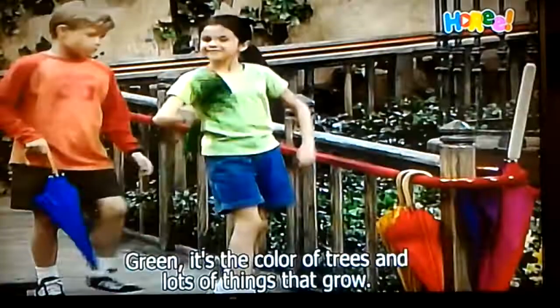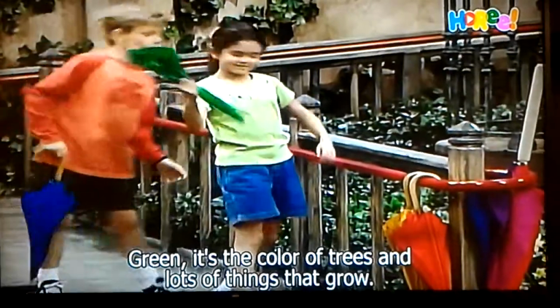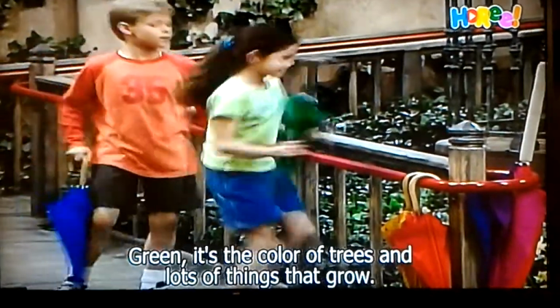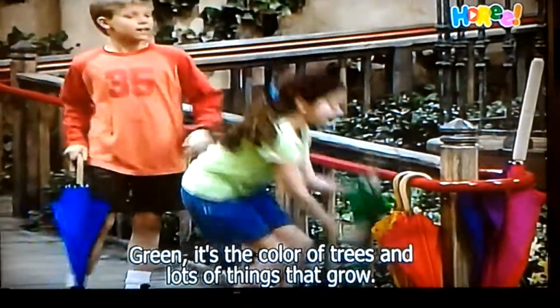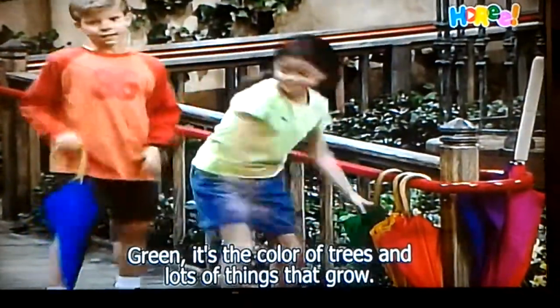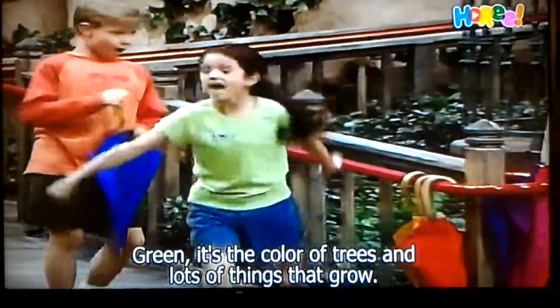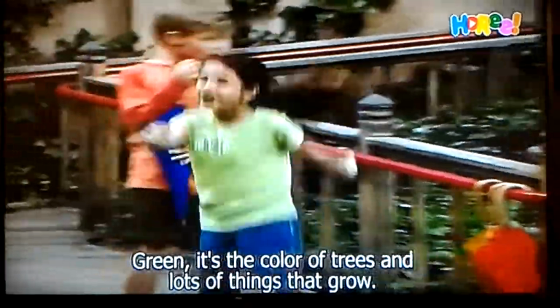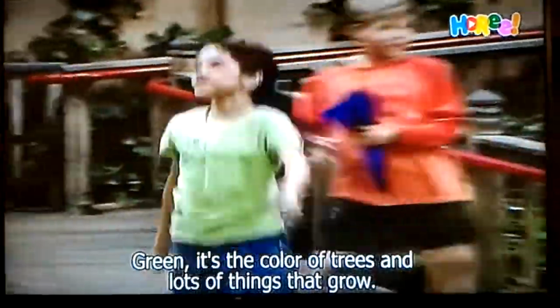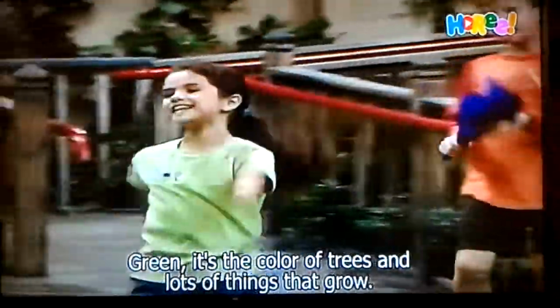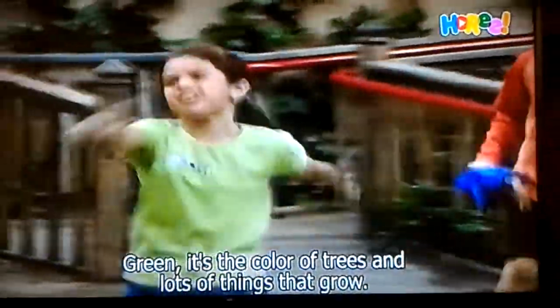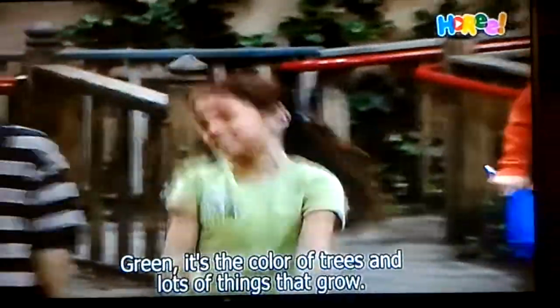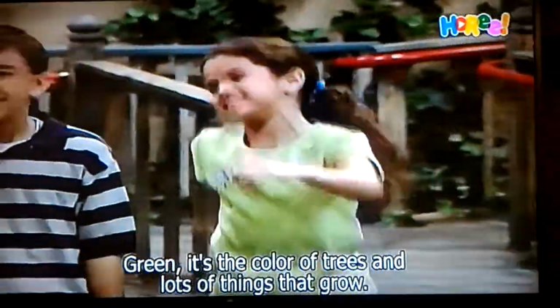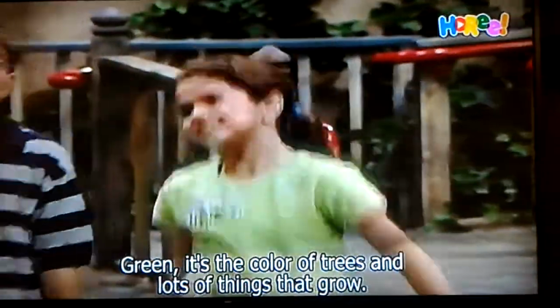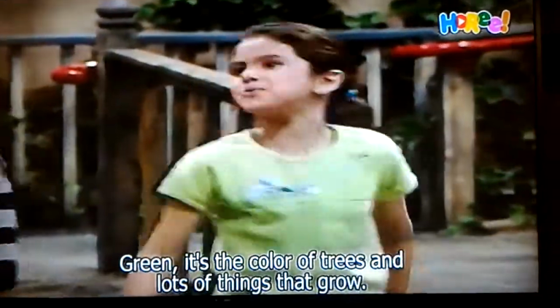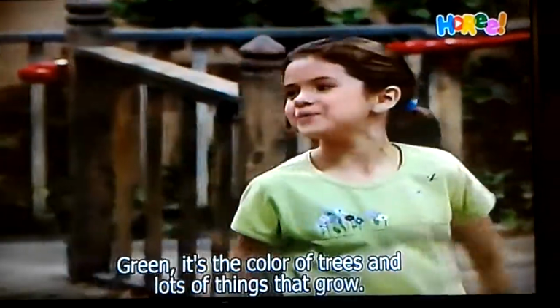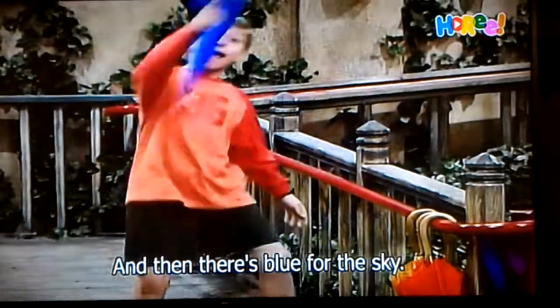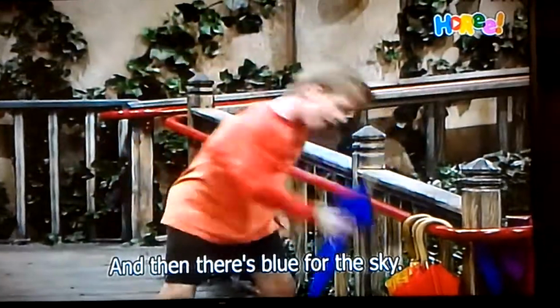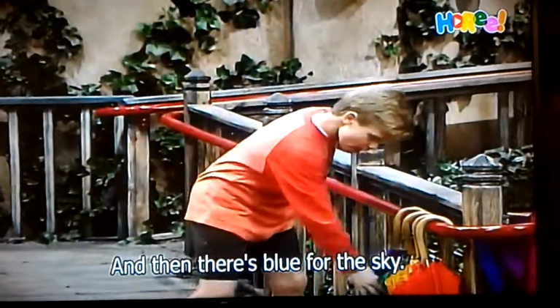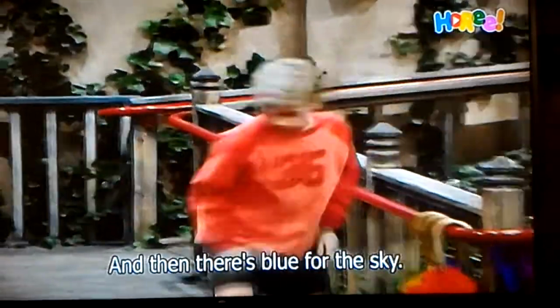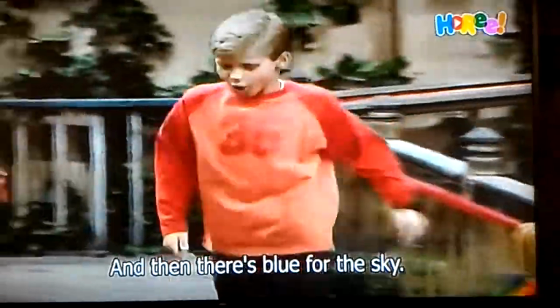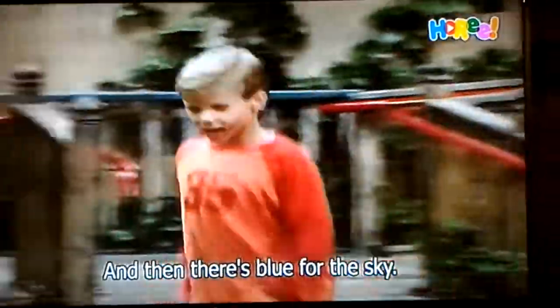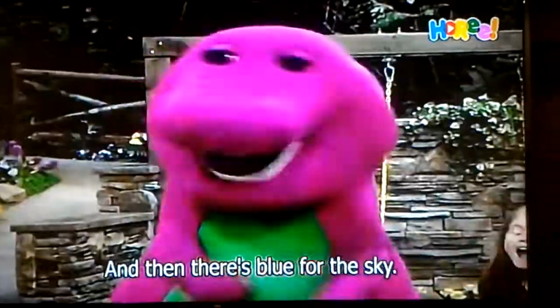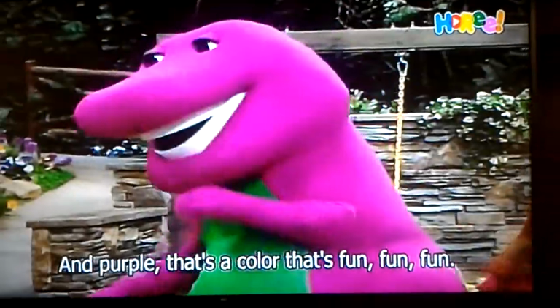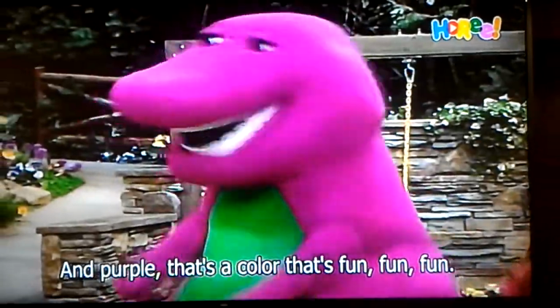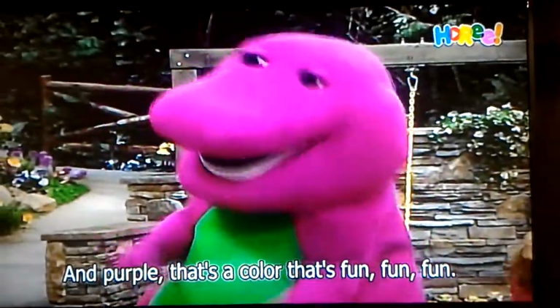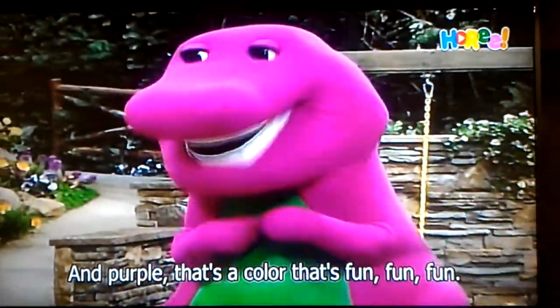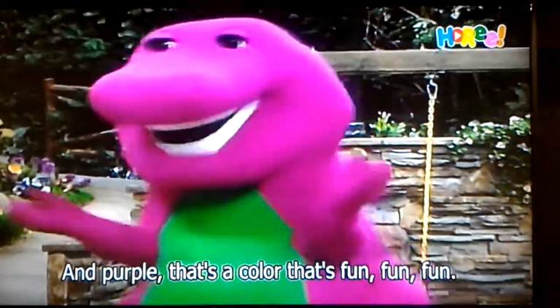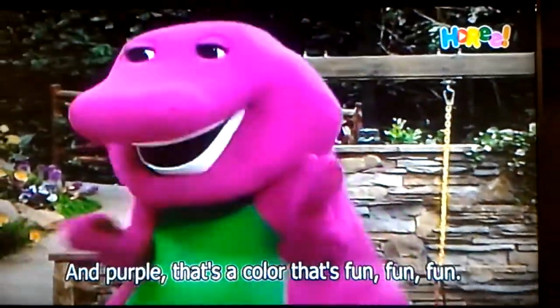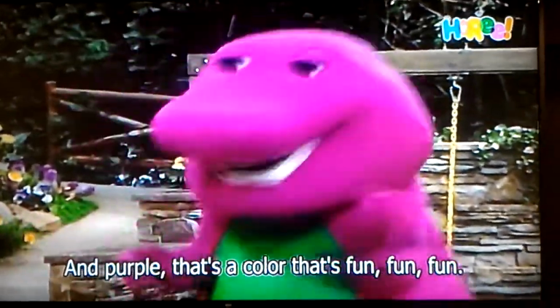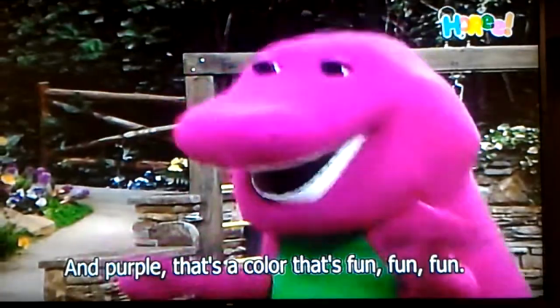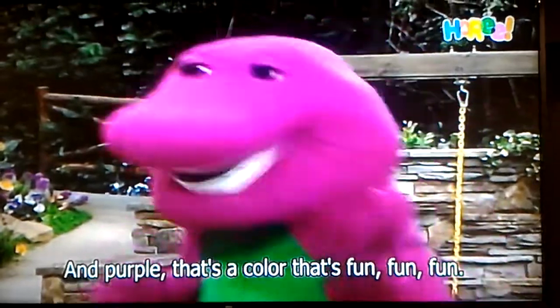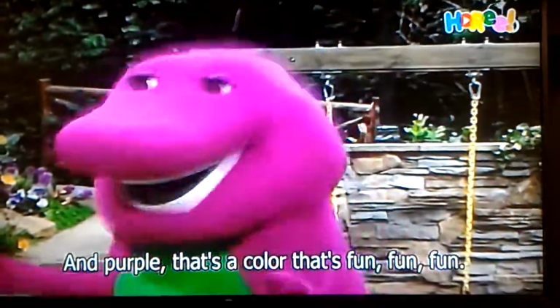Green. It's the color of trees and lots of pinks that grow. And then there's blue for the sky and purple. That's the color that's fun, fun, fun.